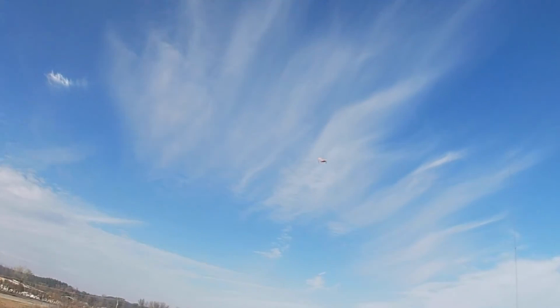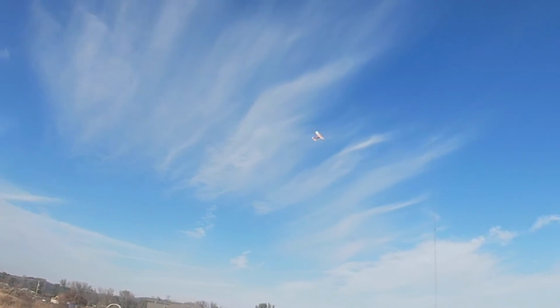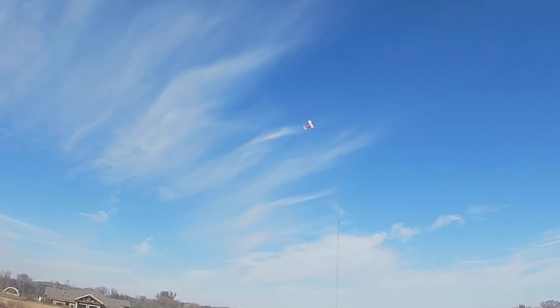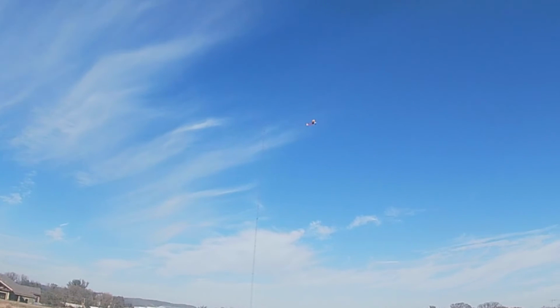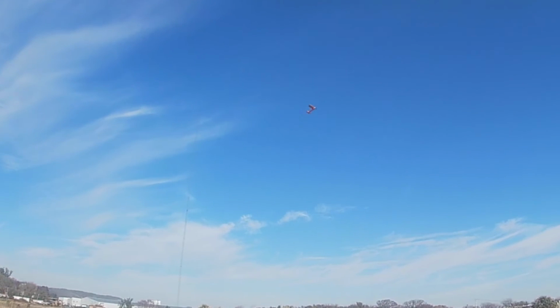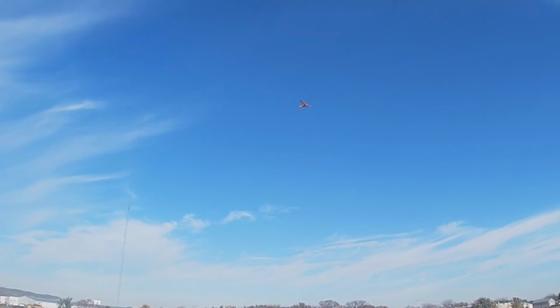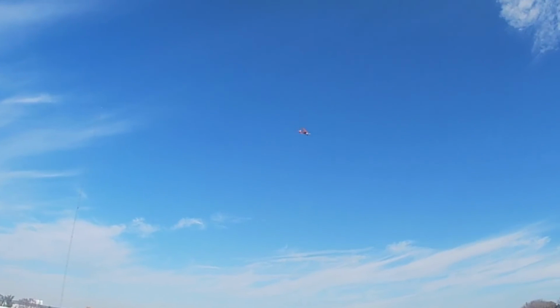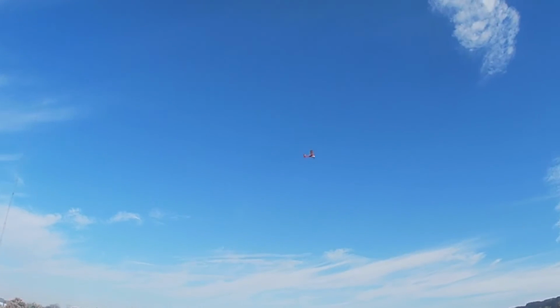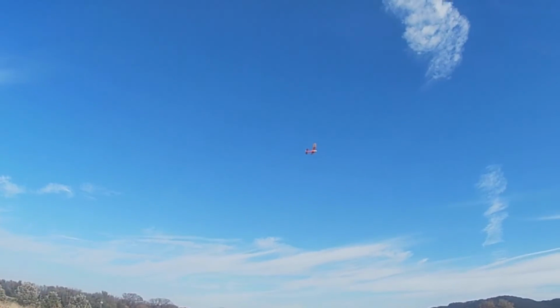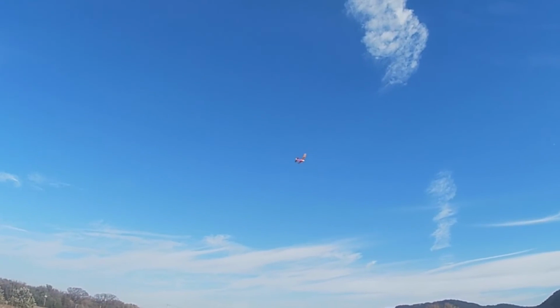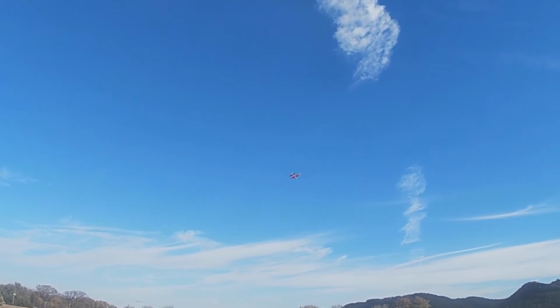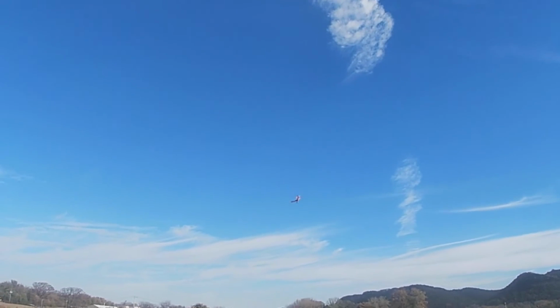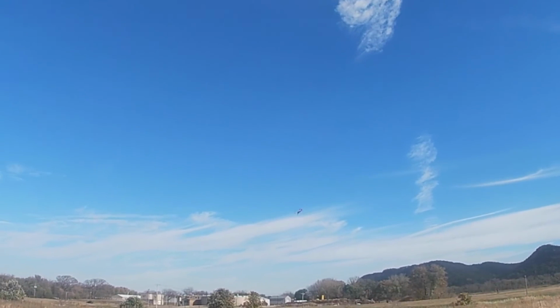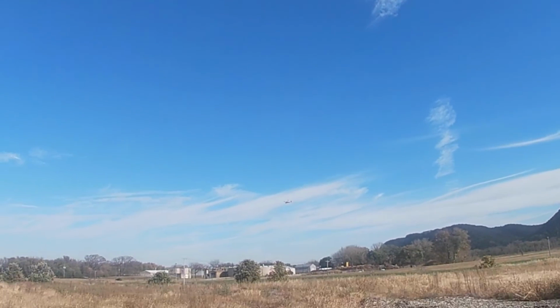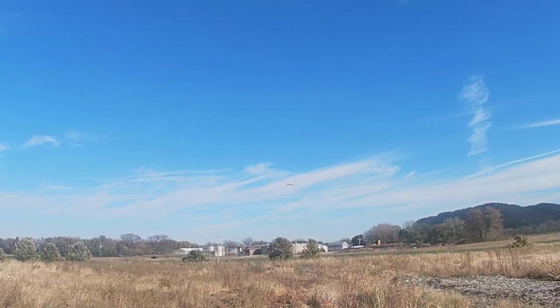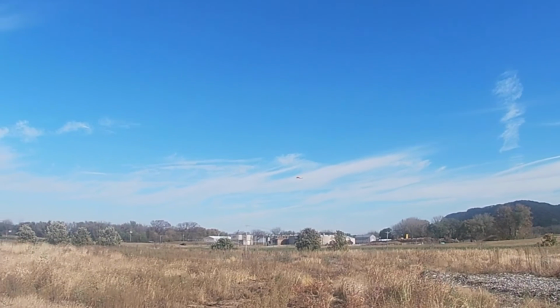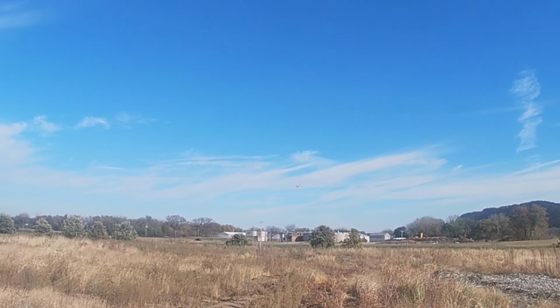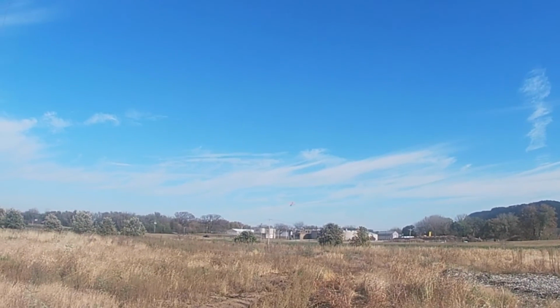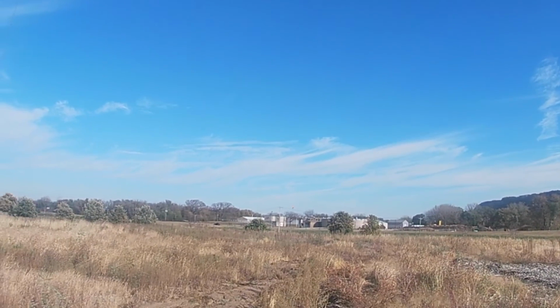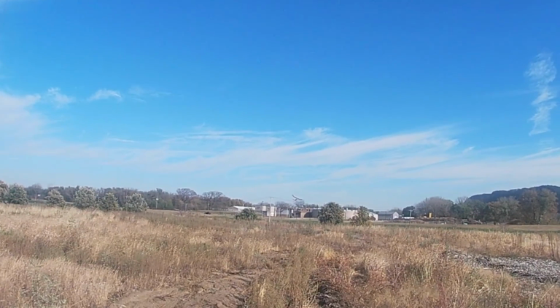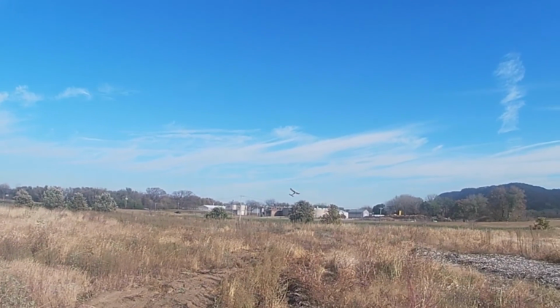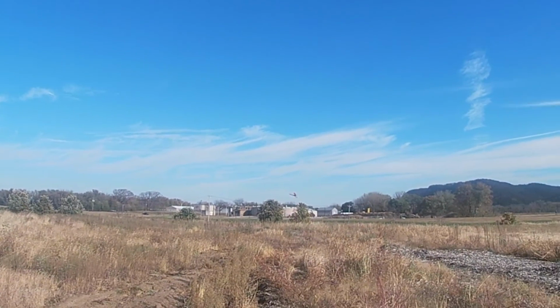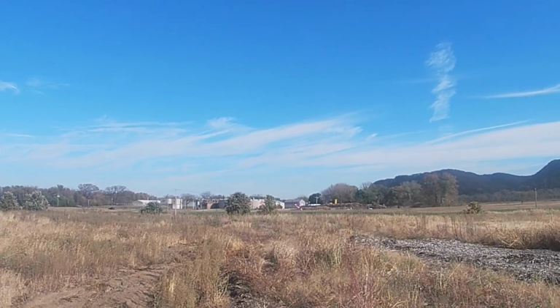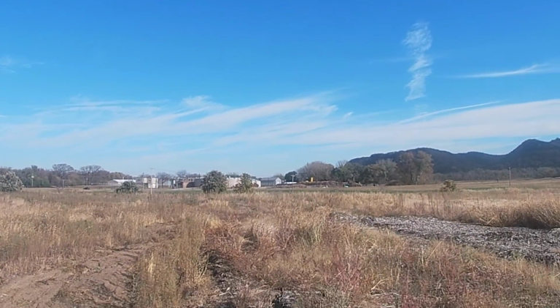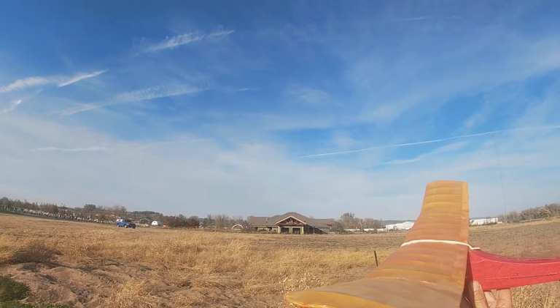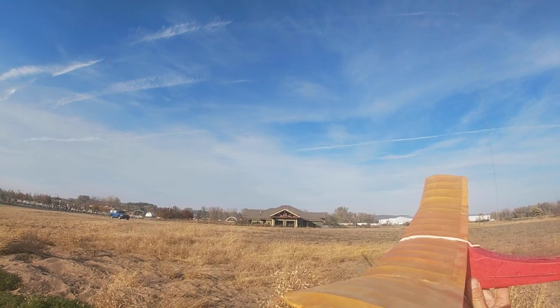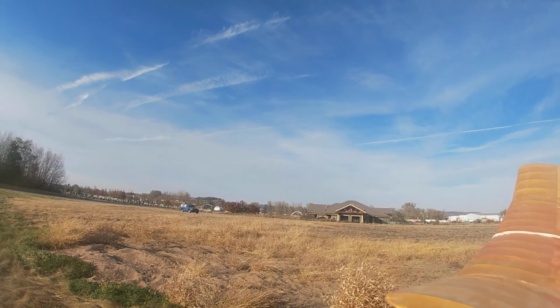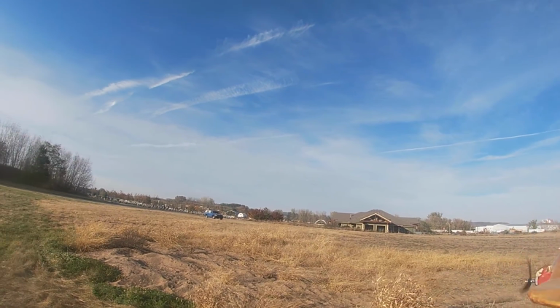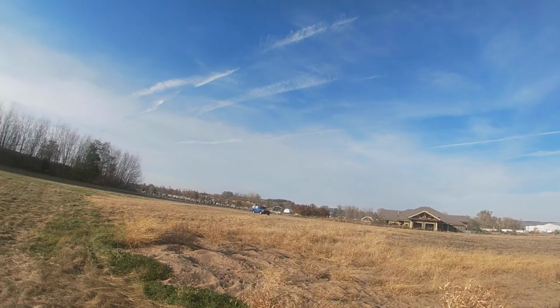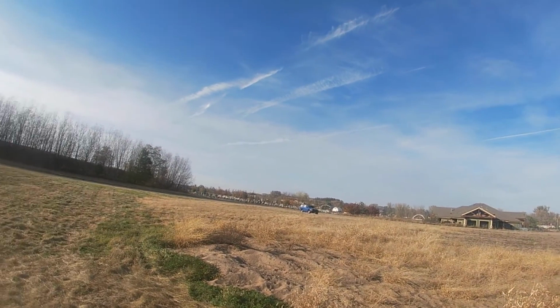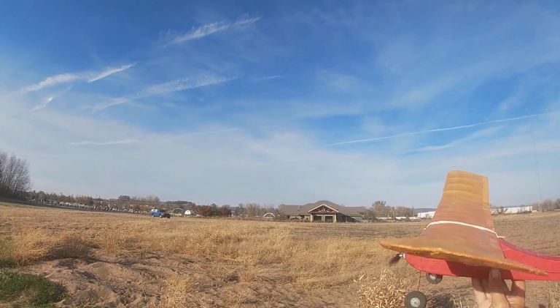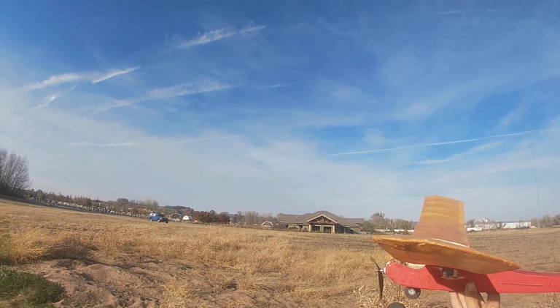This flight didn't look too bad but it was stalling badly in the glide and it landed in the sandy area. I must have got some sand in my motor because now my motor doesn't hardly run.